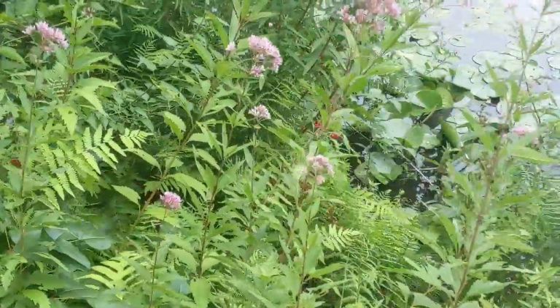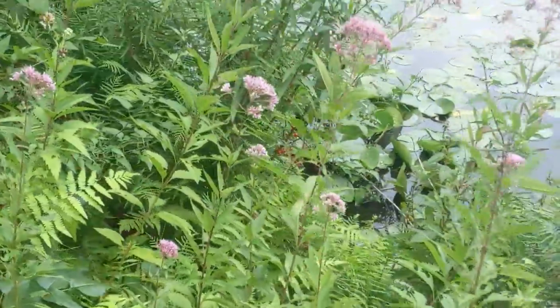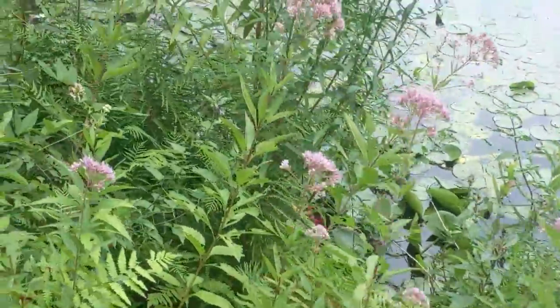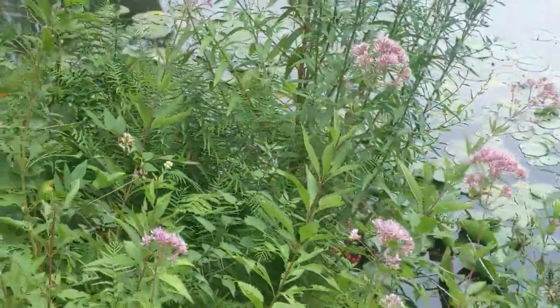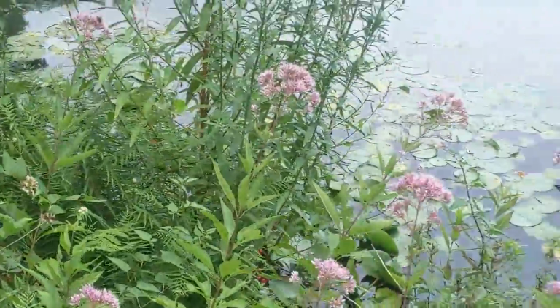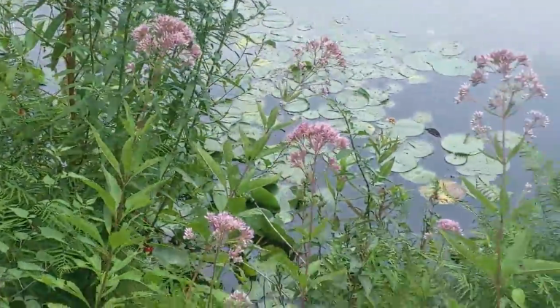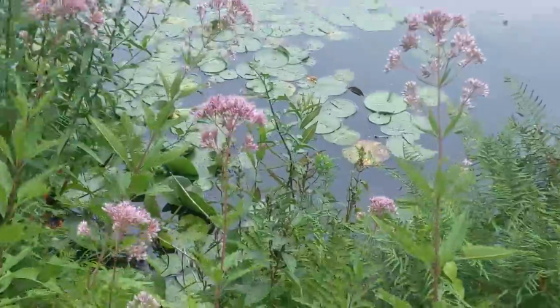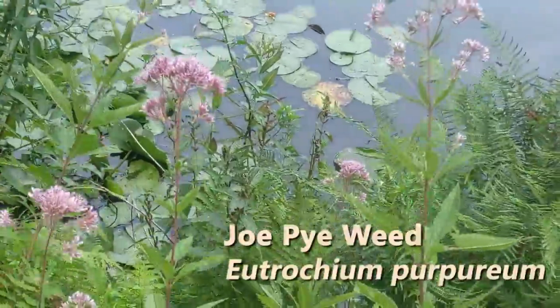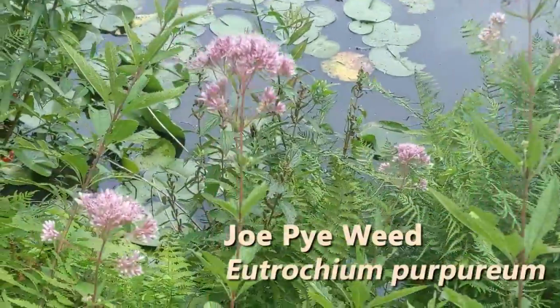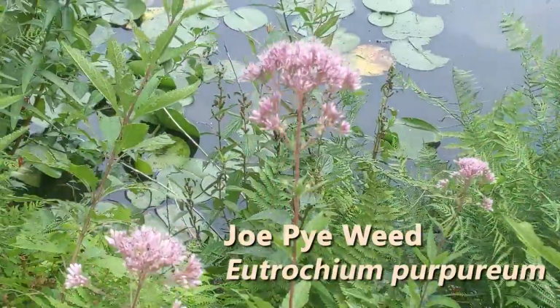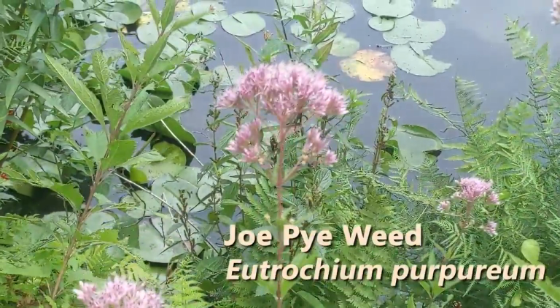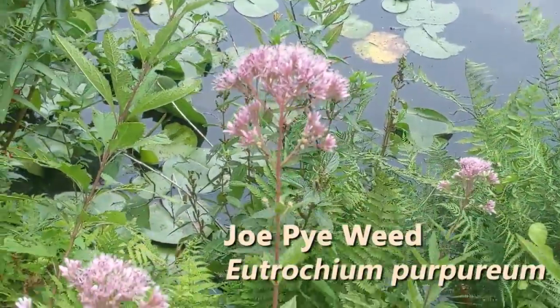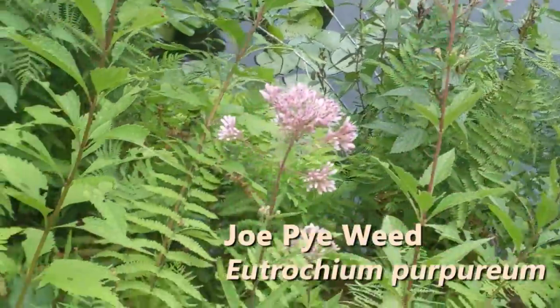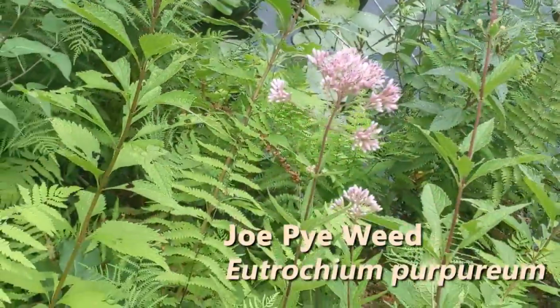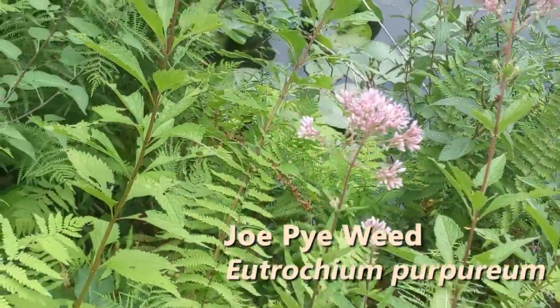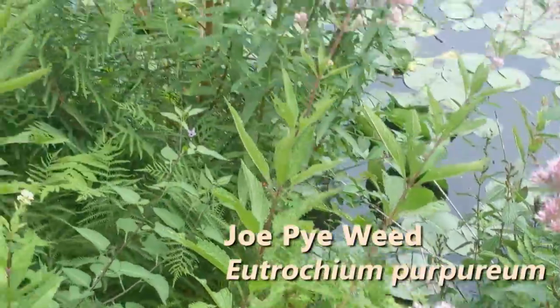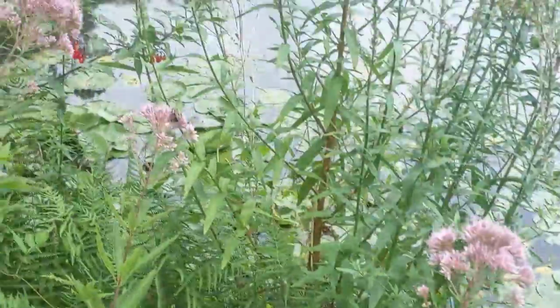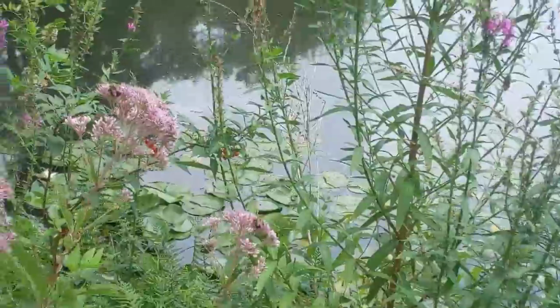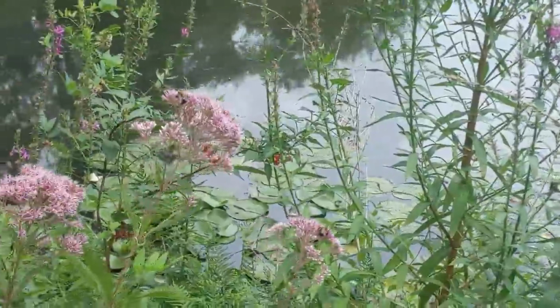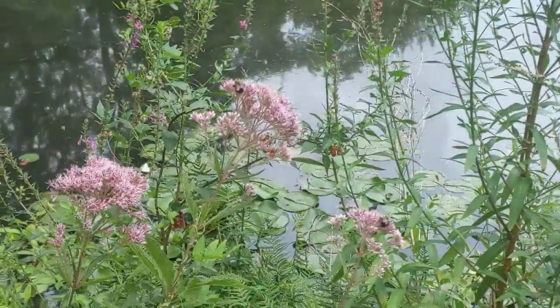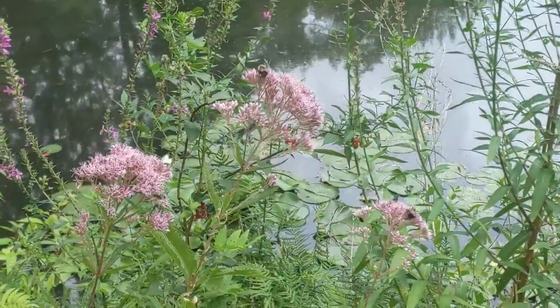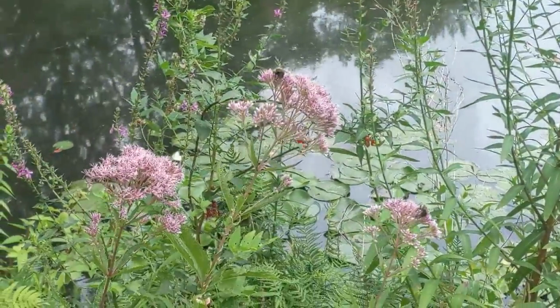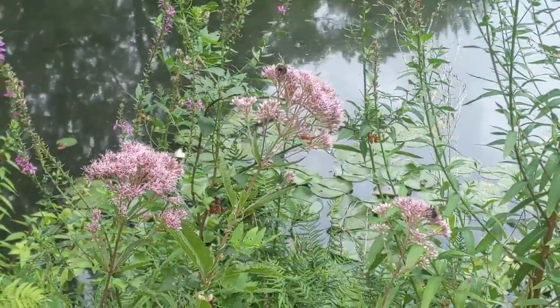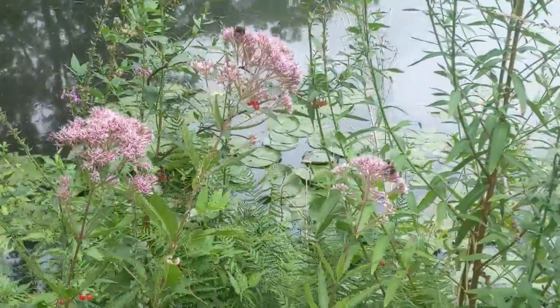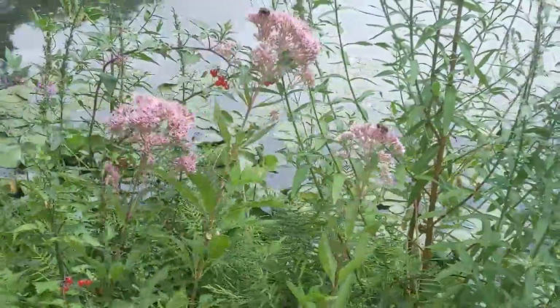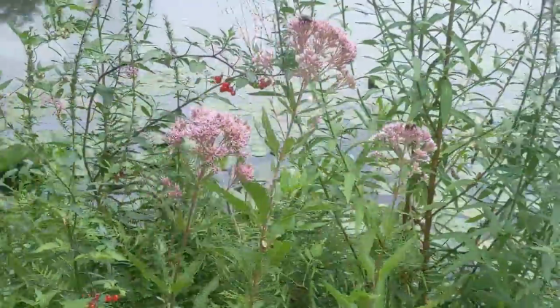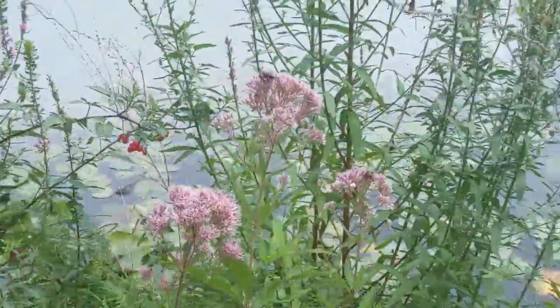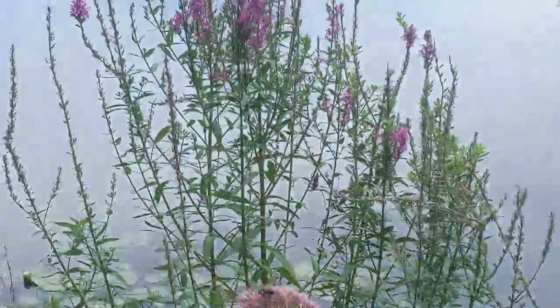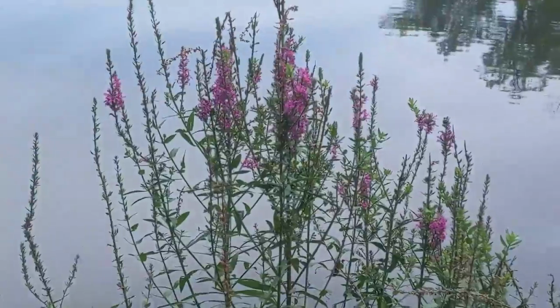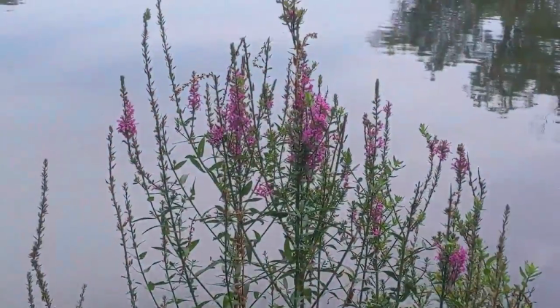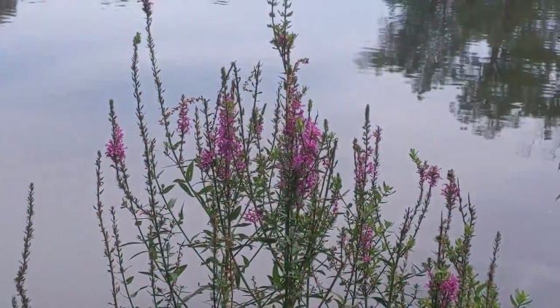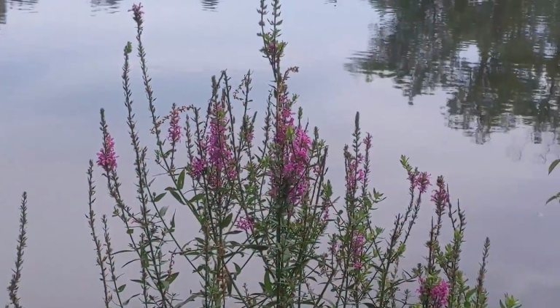Here we have some Joe Pyeweed just starting to bloom and come up. Joe Pyeweed is another New England native, a member of the aster family, and there's a bit more of that purple loosestrife.